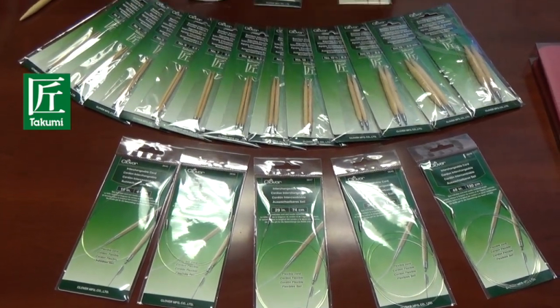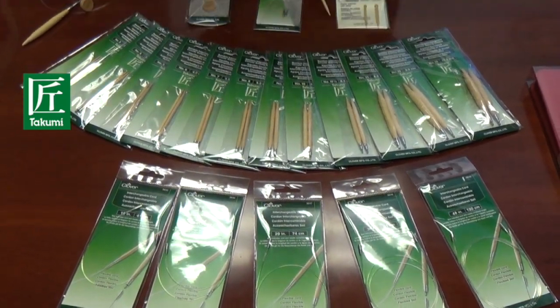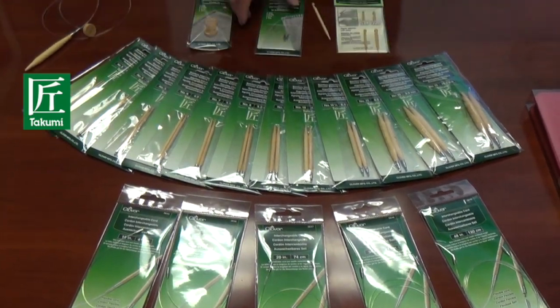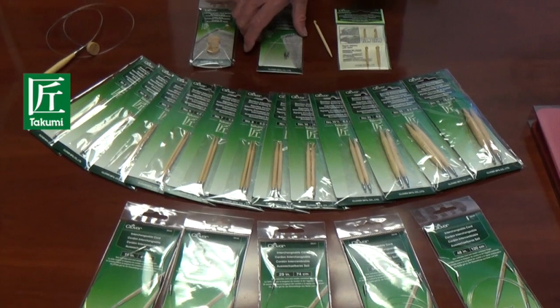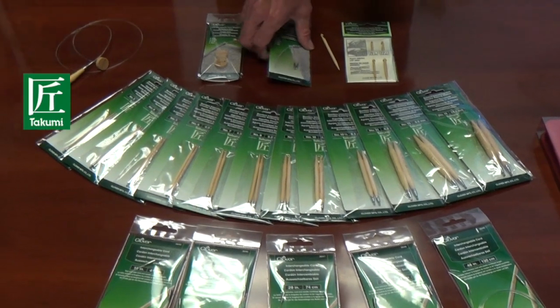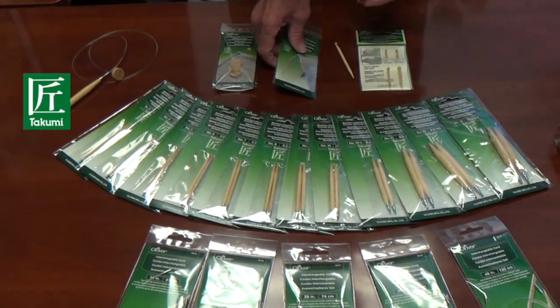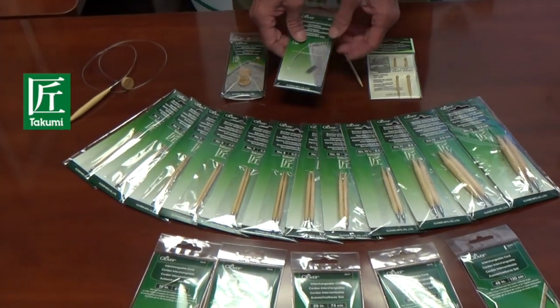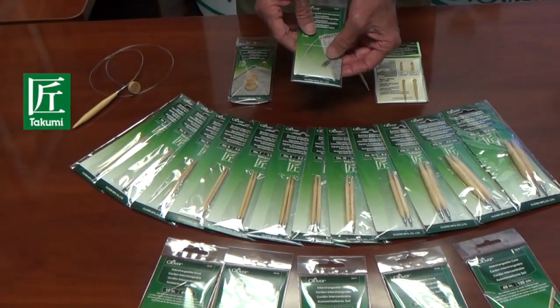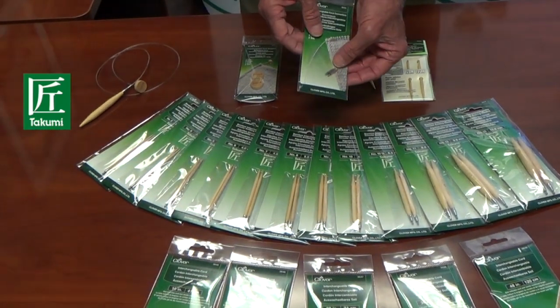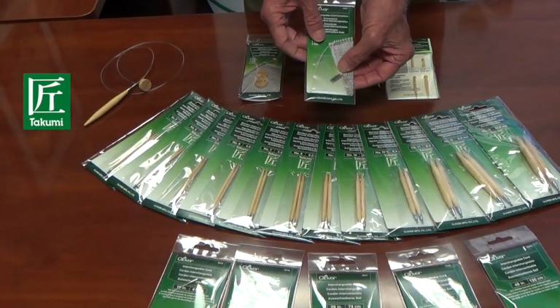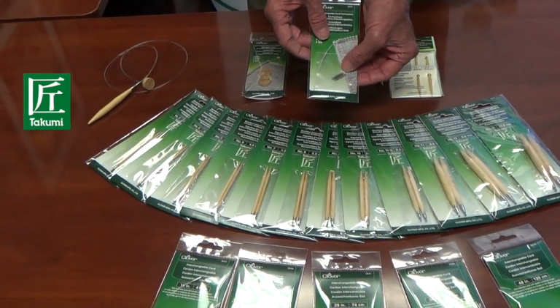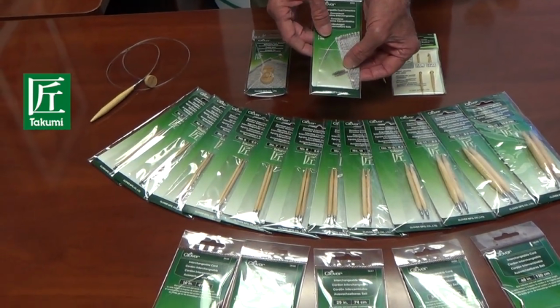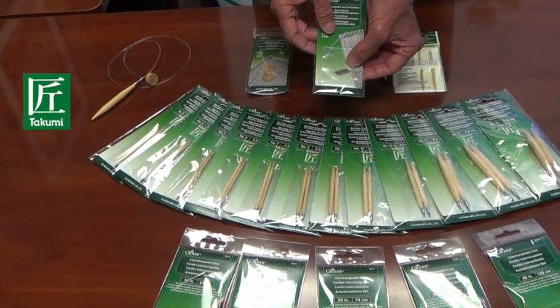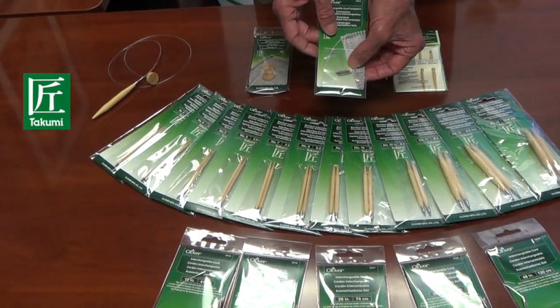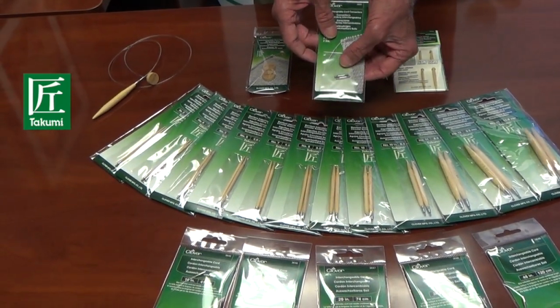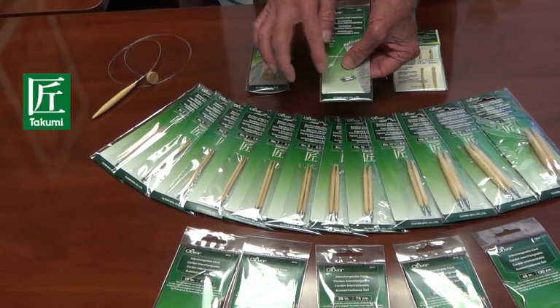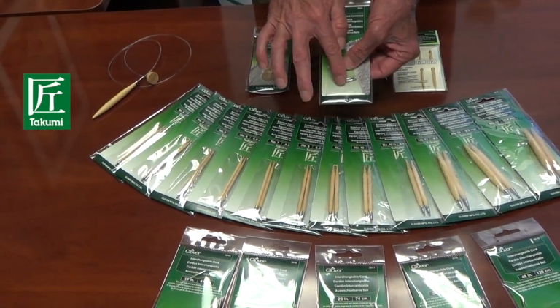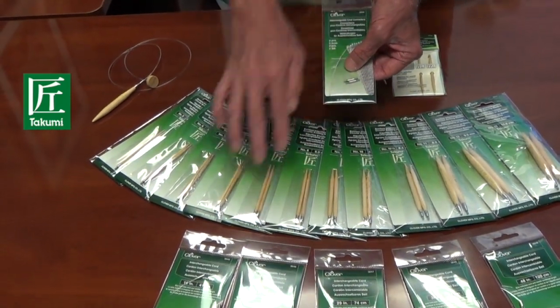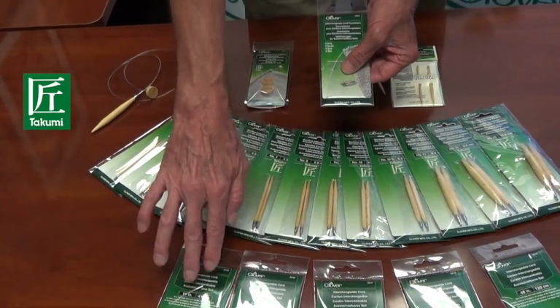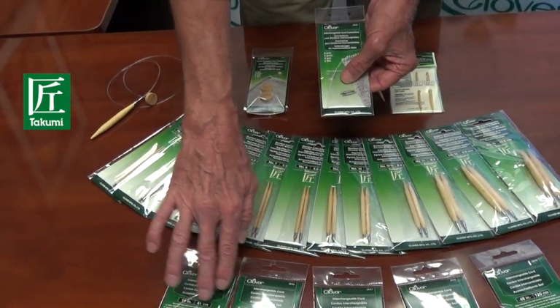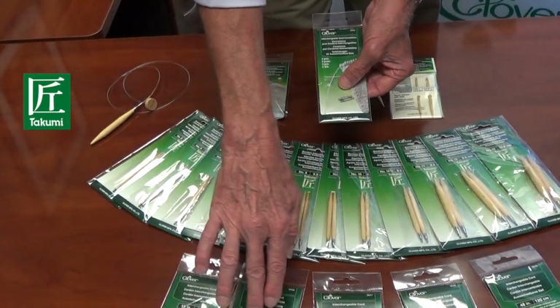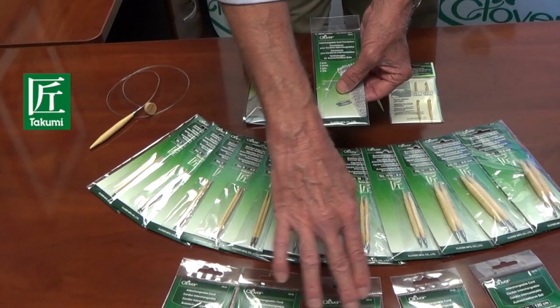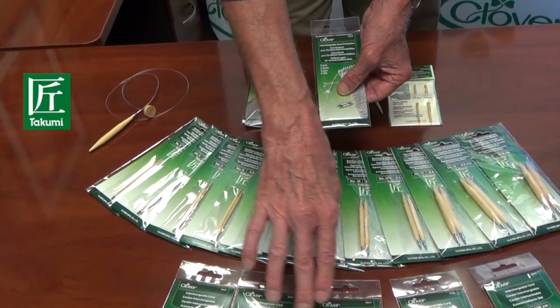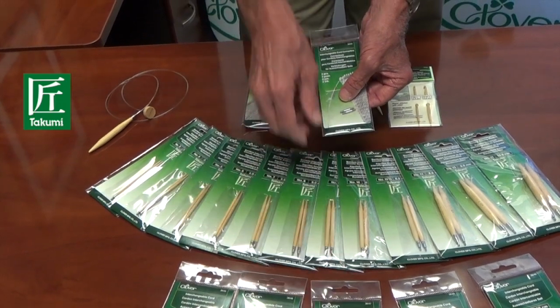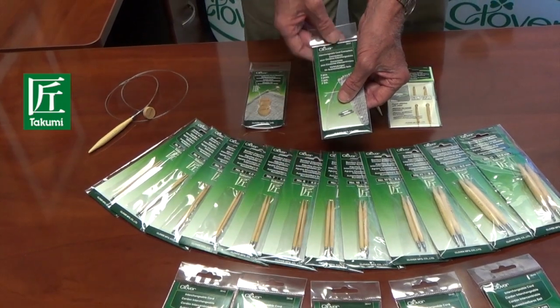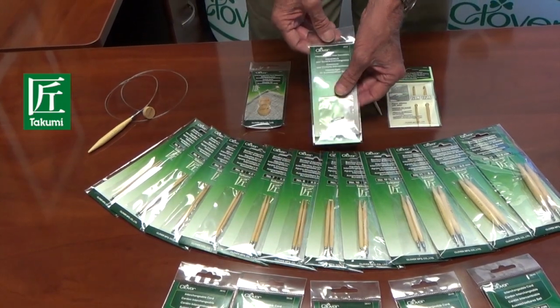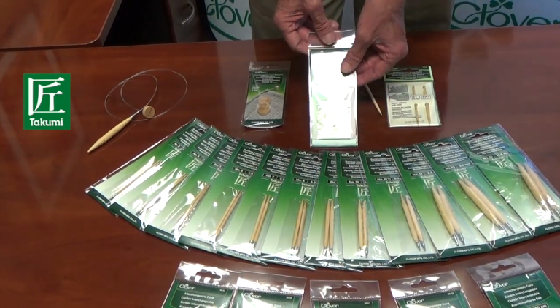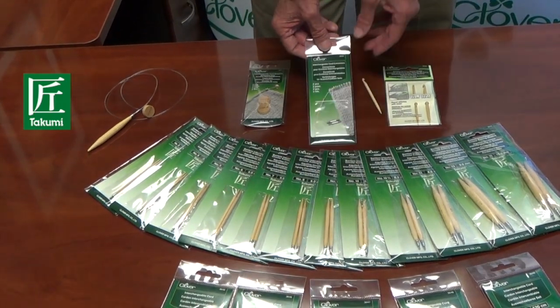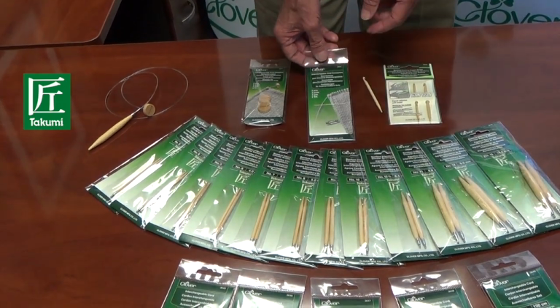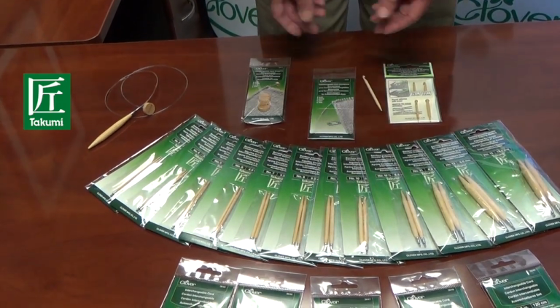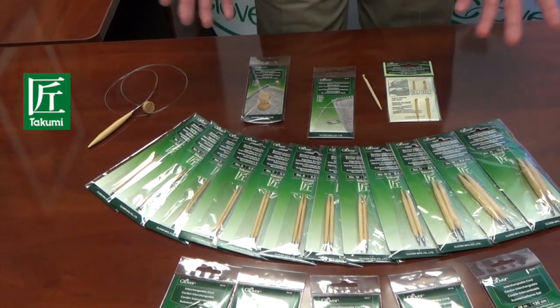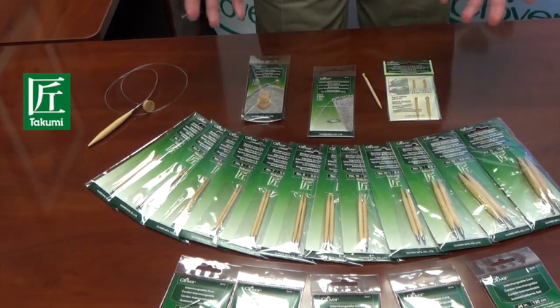However, Takumi has recently introduced these connectors. With these connectors you can put different cord lengths together, so your selection is now limitless.